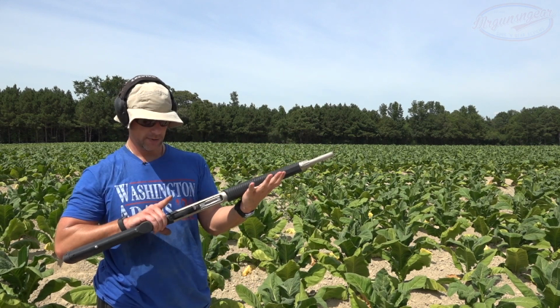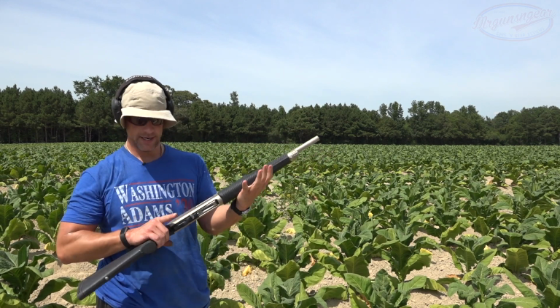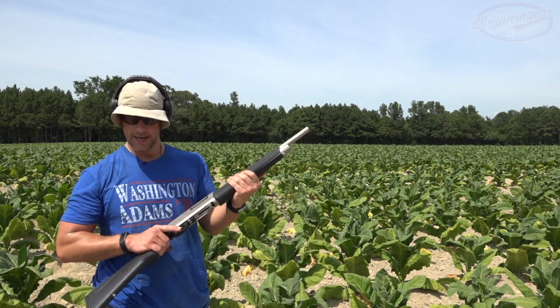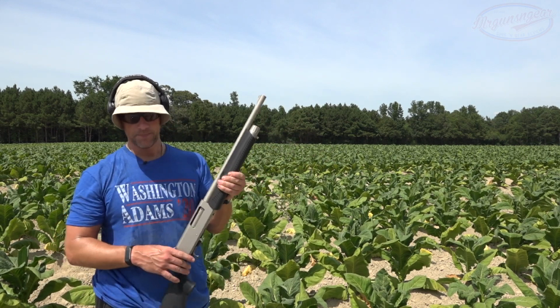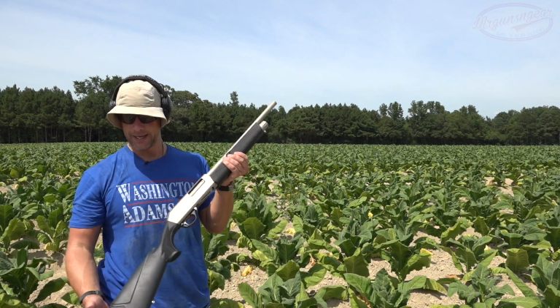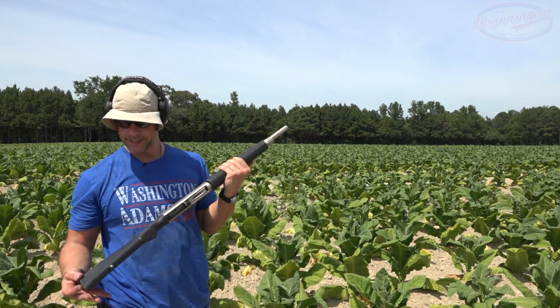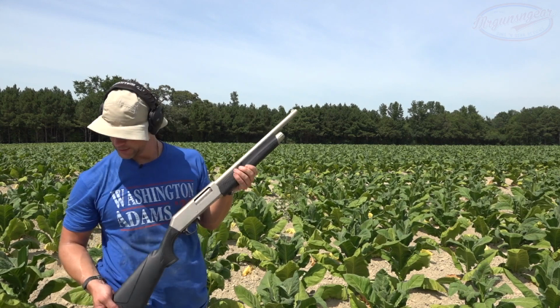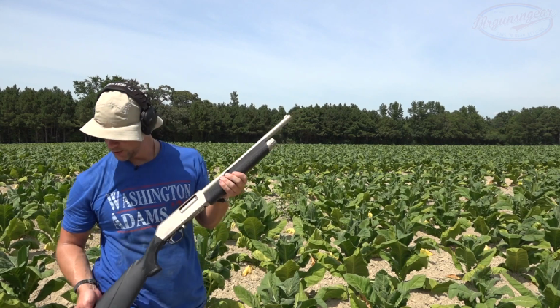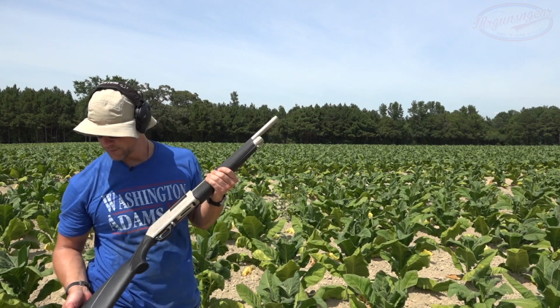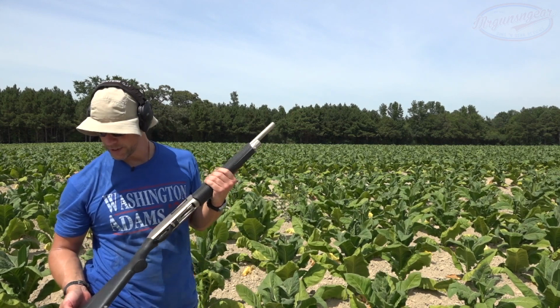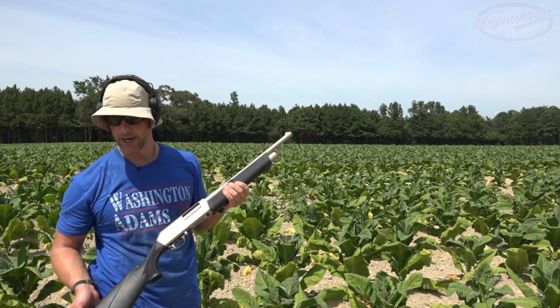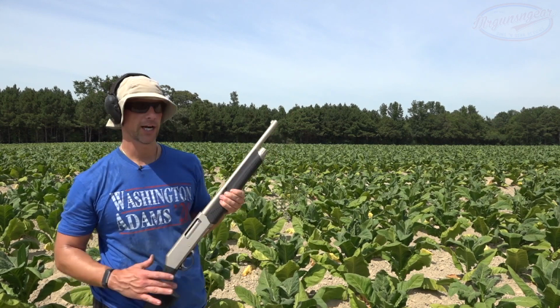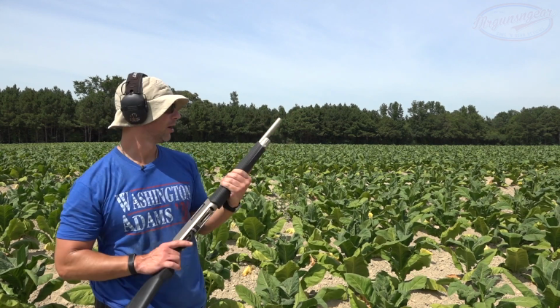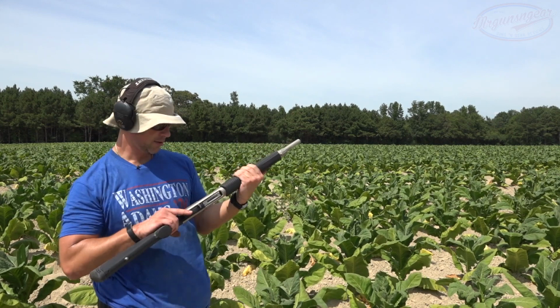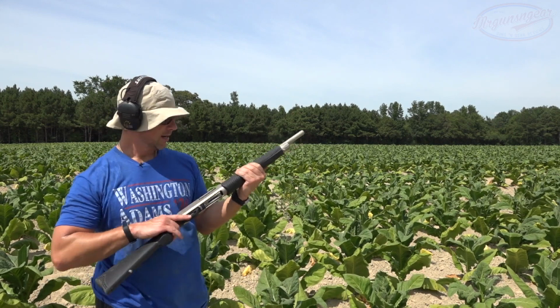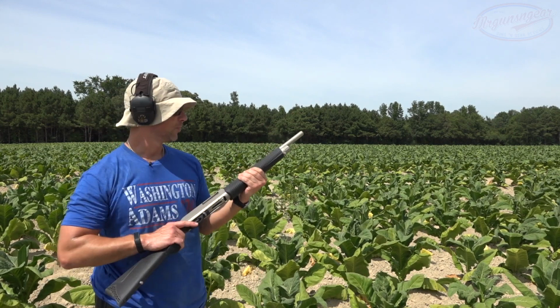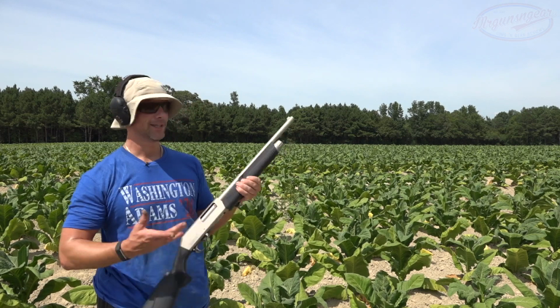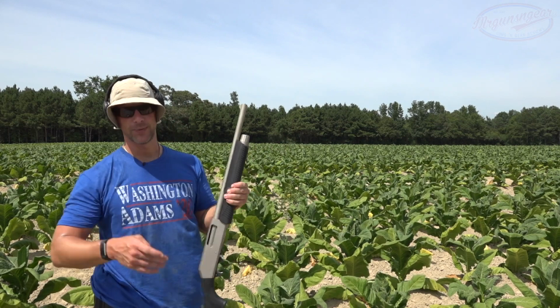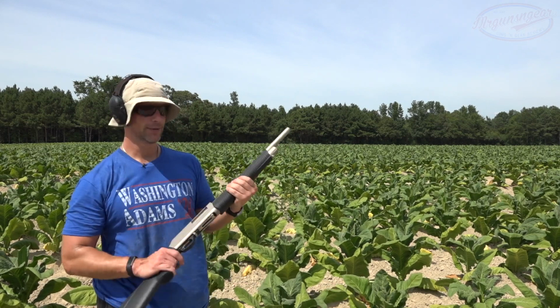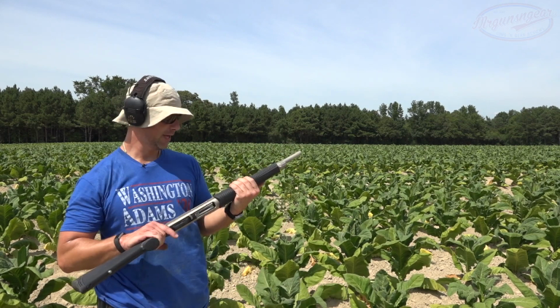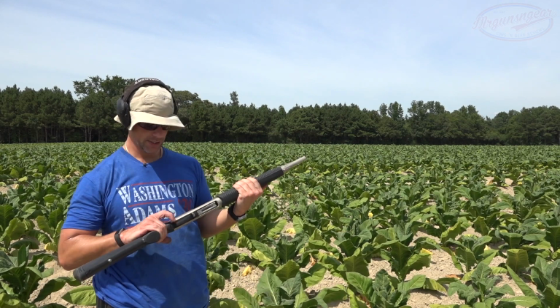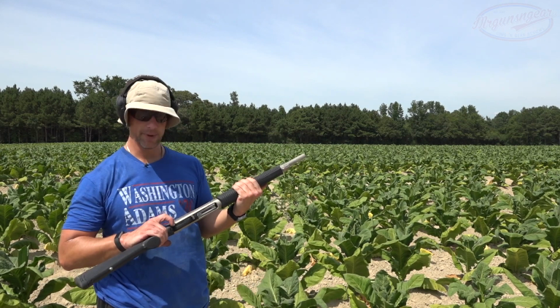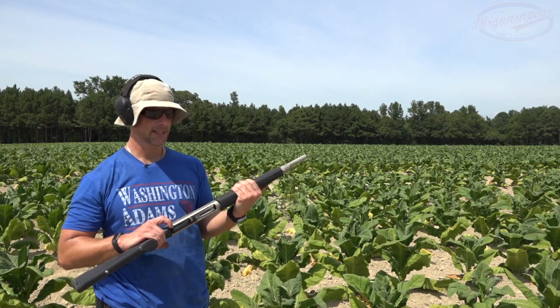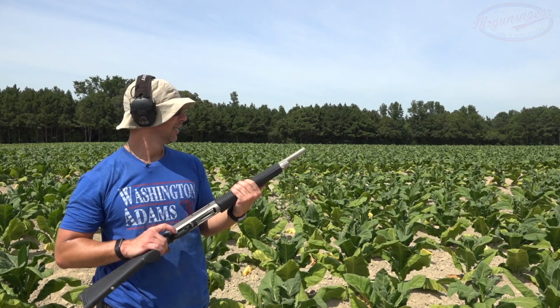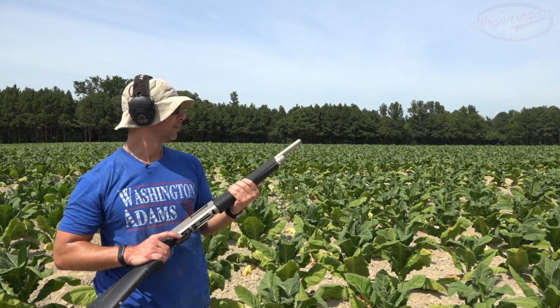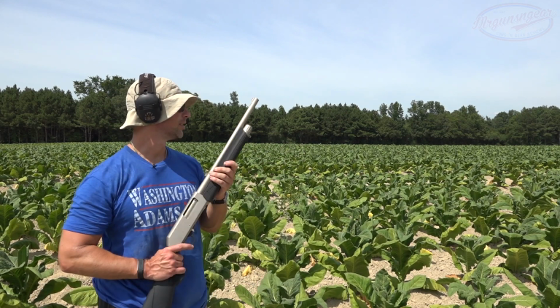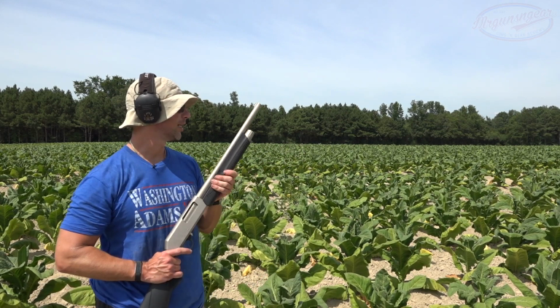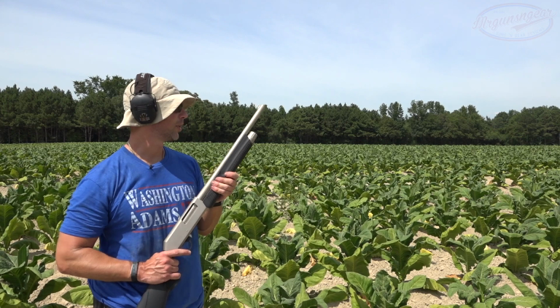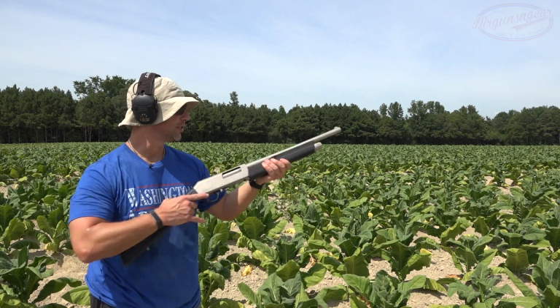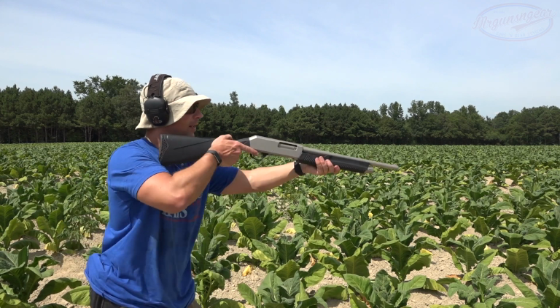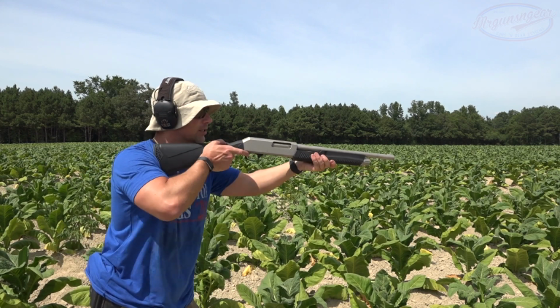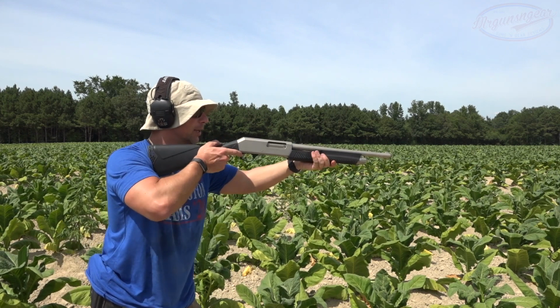Next round fed. I'm thinking it might be something to do with this load specifically. Remington, as we all know, over the last few years has not been the best — but we'll see. We'll try some different buckshot loads. Either way, let's finish the mag tube out.